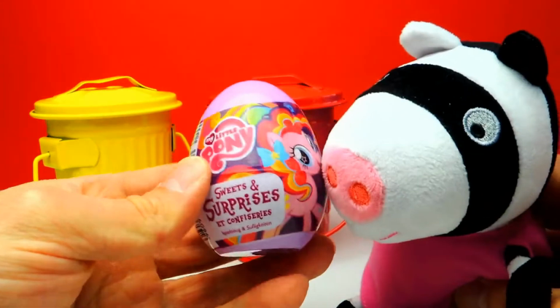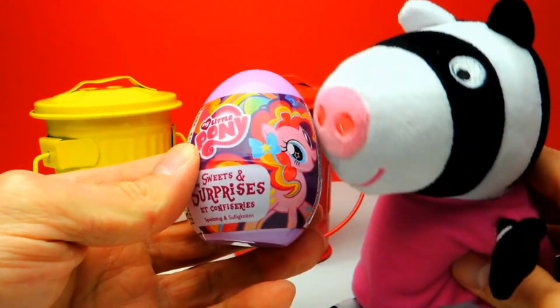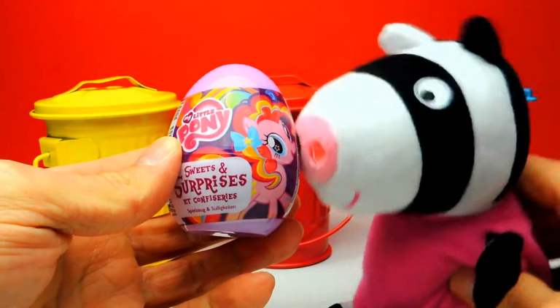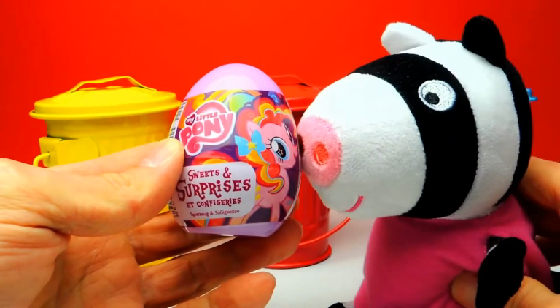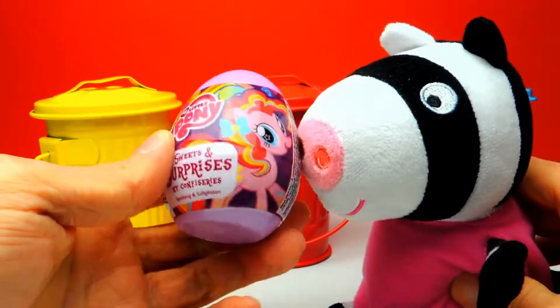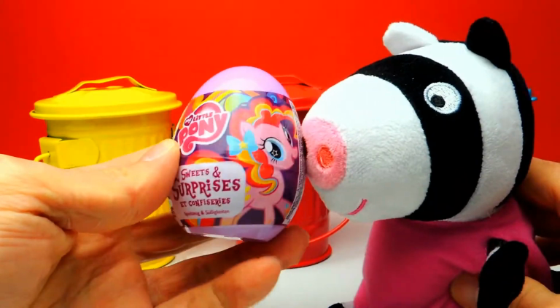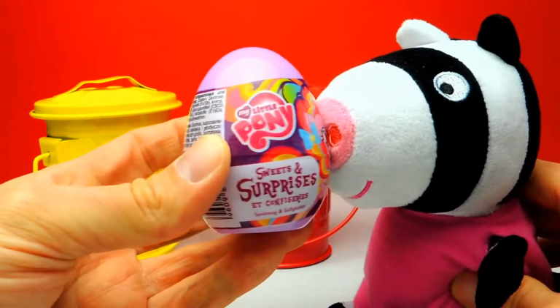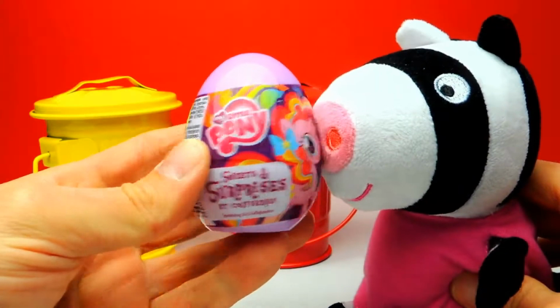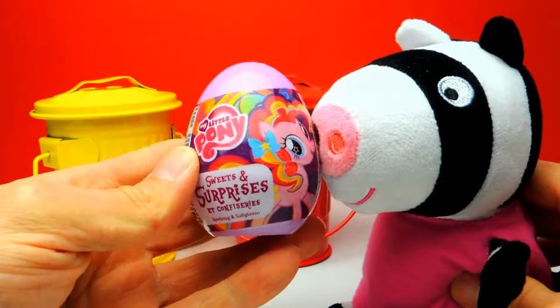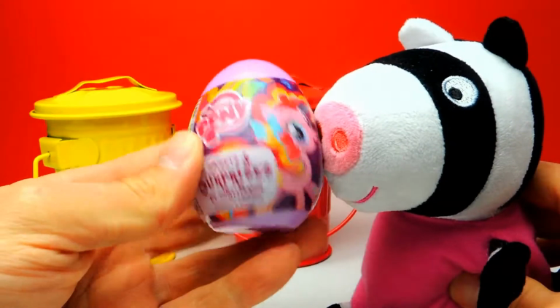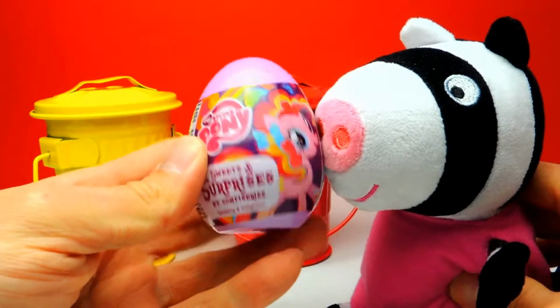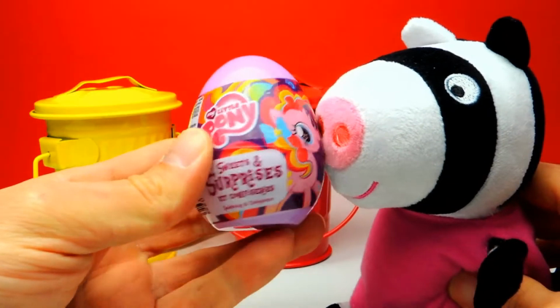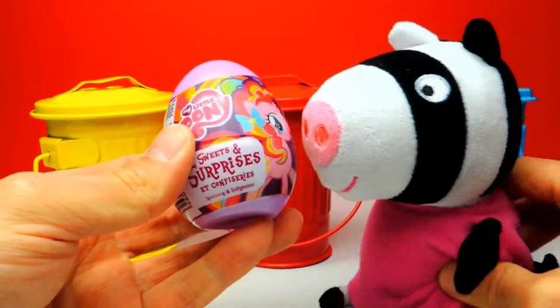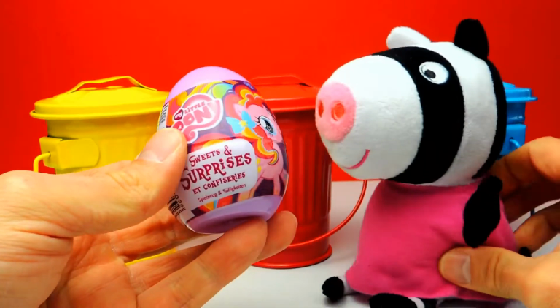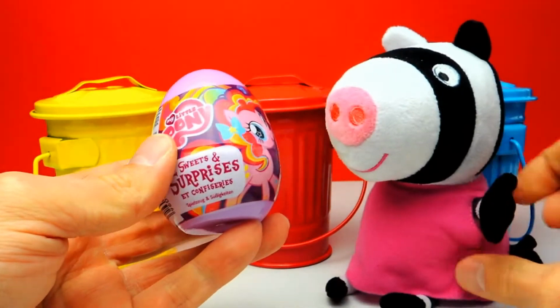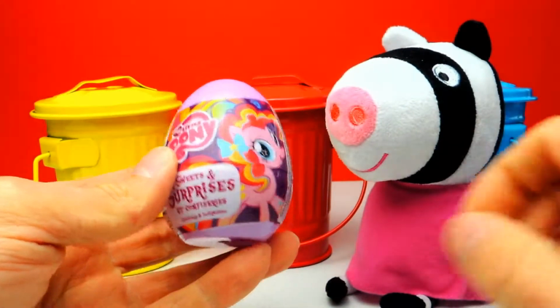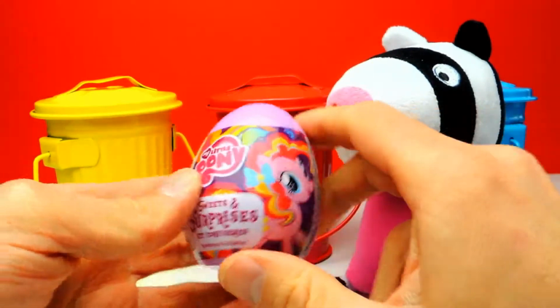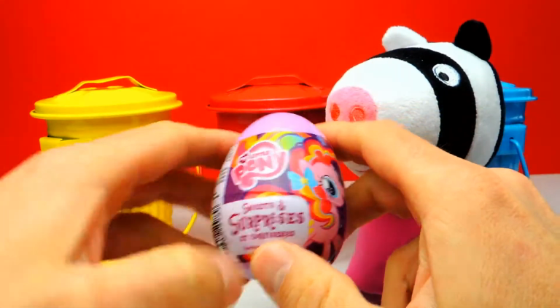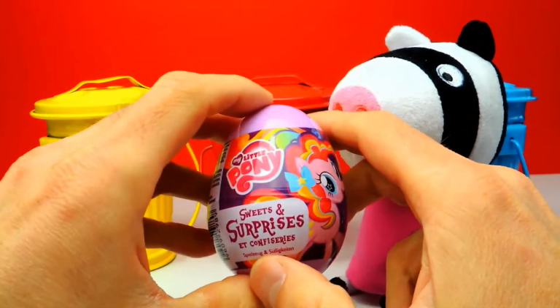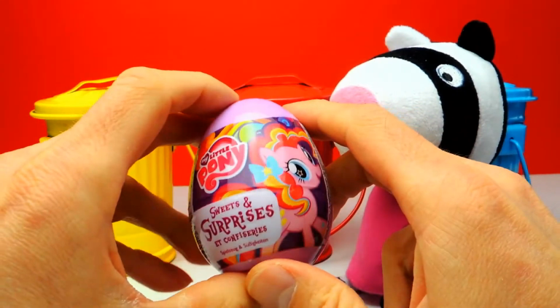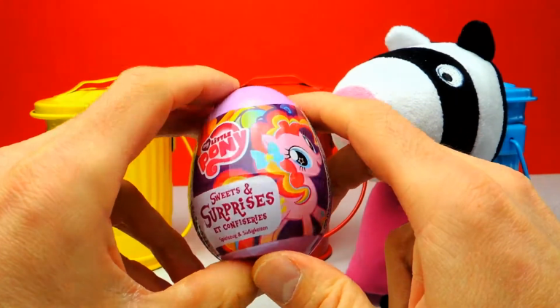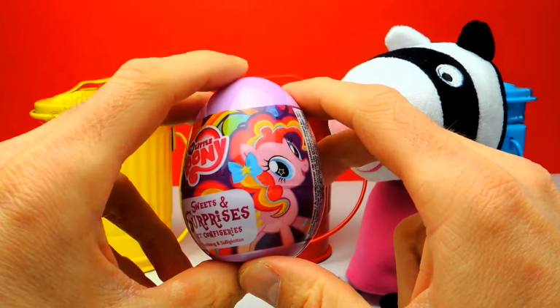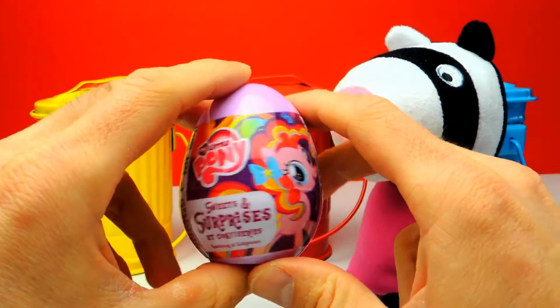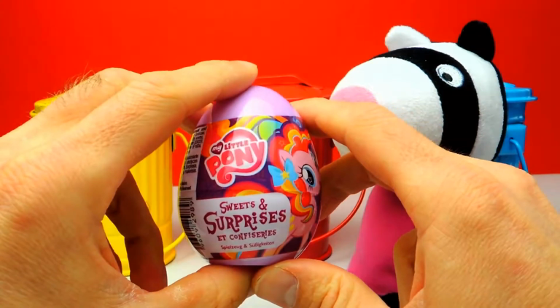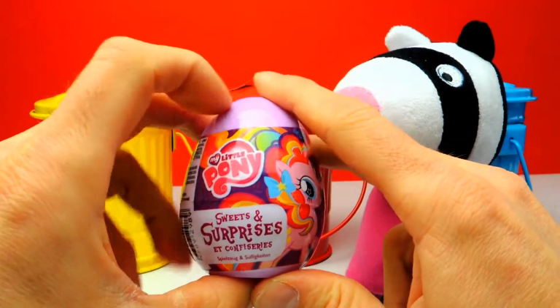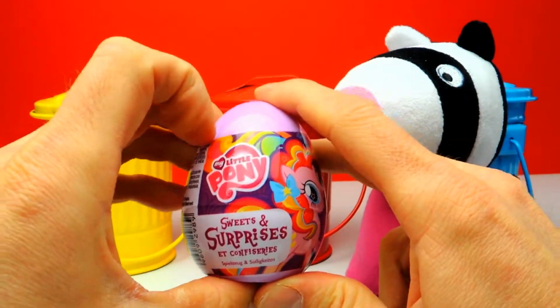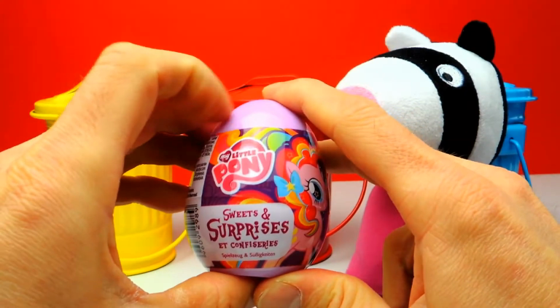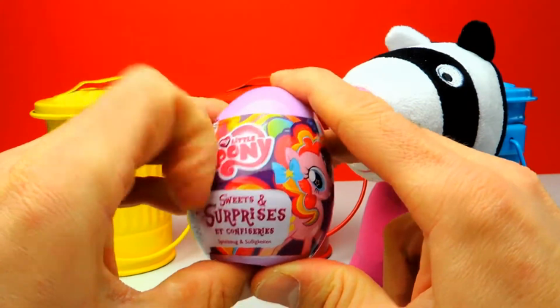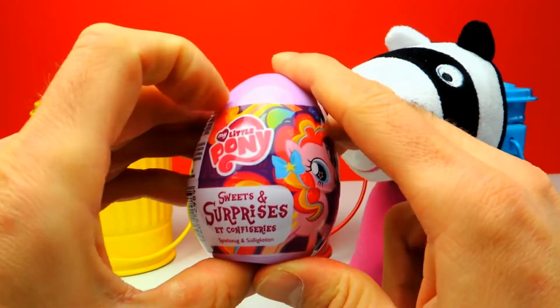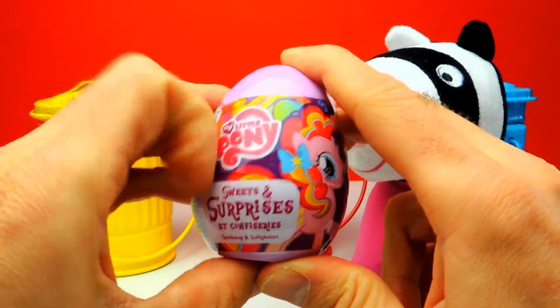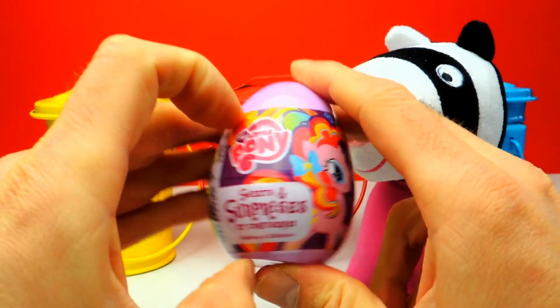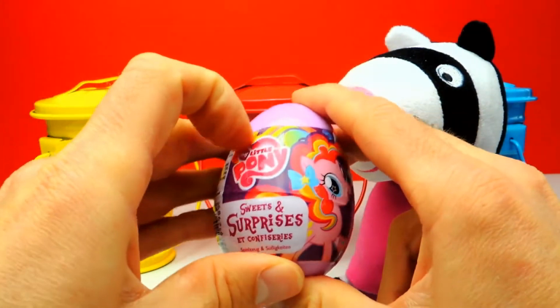Okay, let's start with the first surprise egg. Here we have the My Little Pony surprise egg and I already can guarantee you that we have more surprise eggs today. We still have a yellow and a blue trash can and I think there are also some surprise eggs inside.